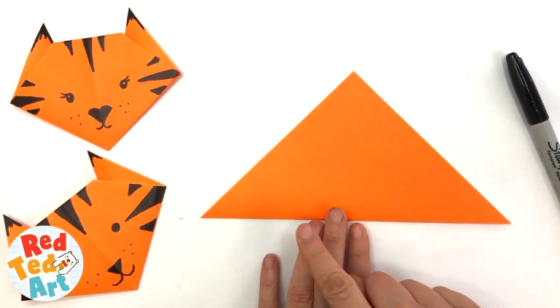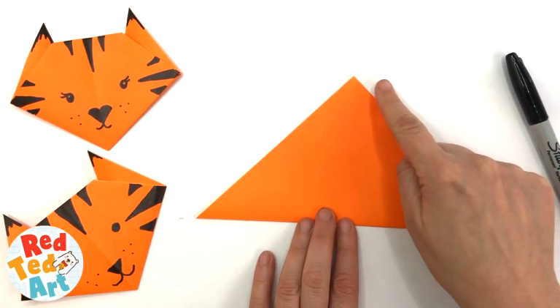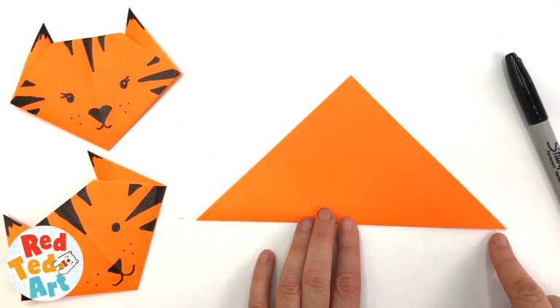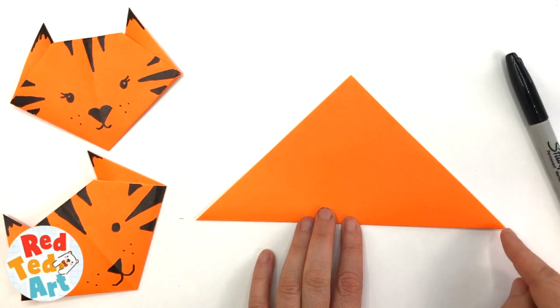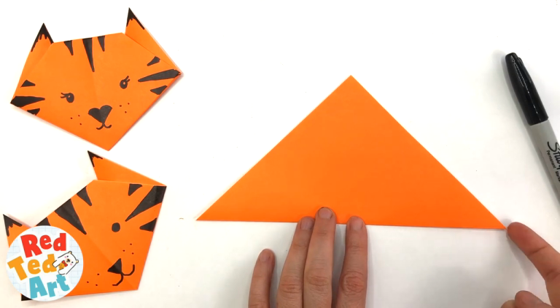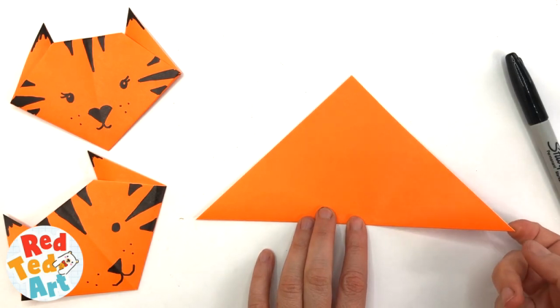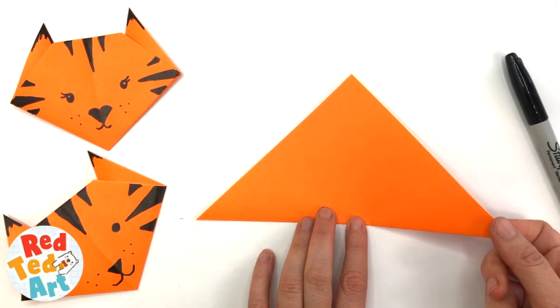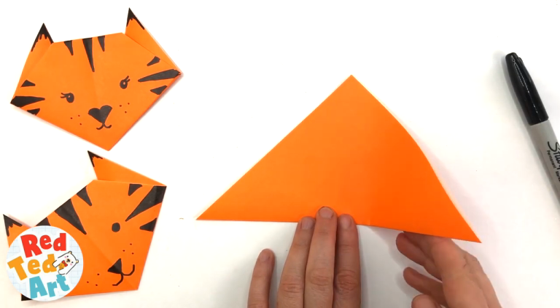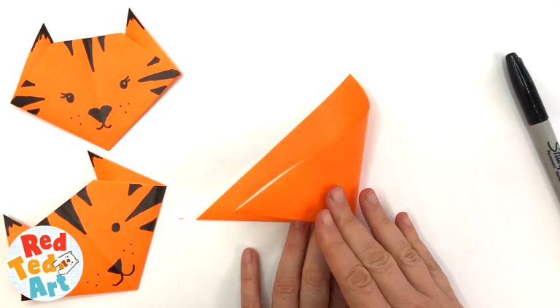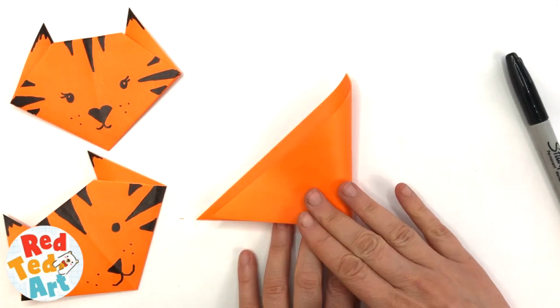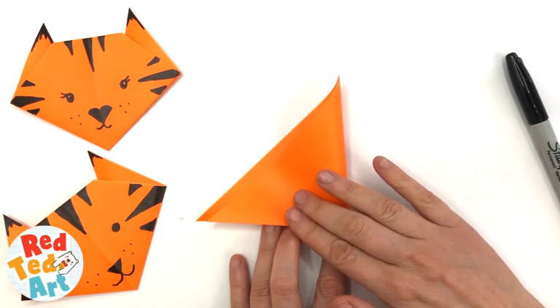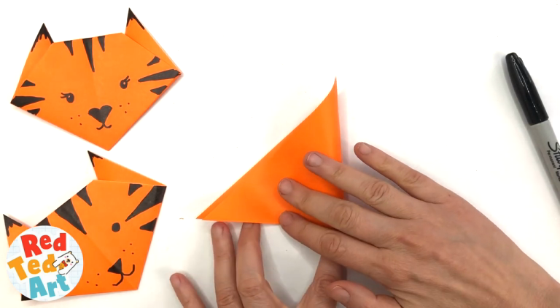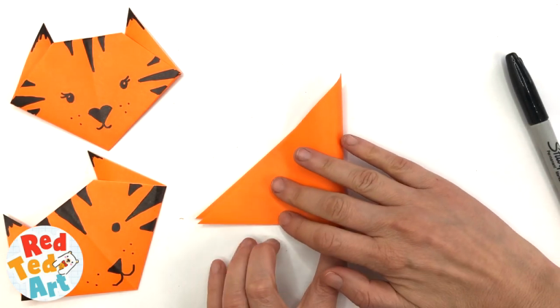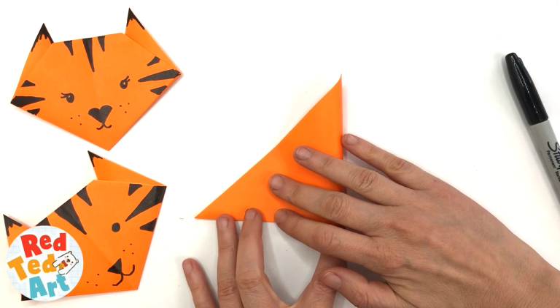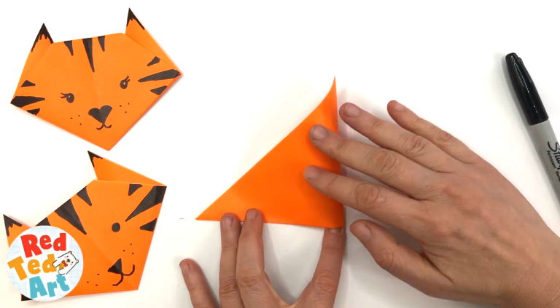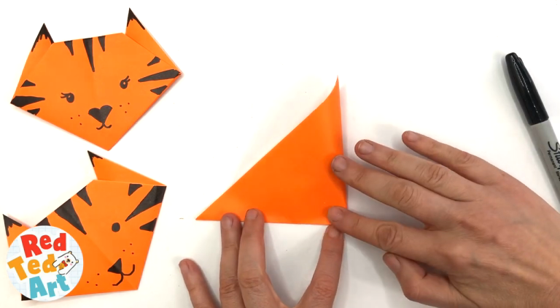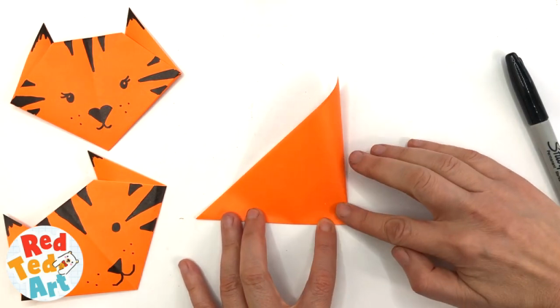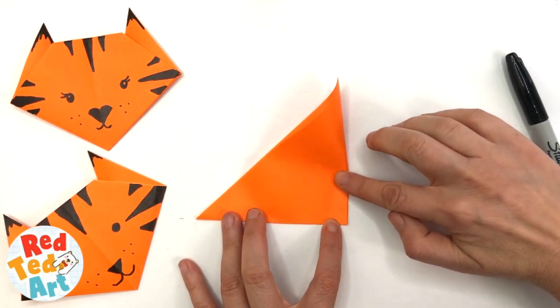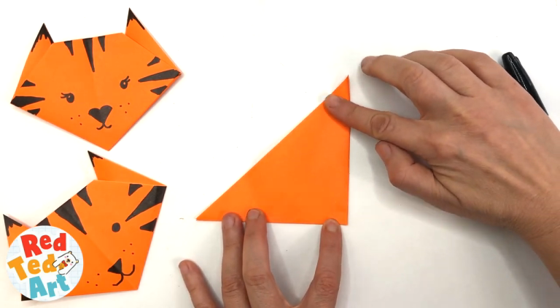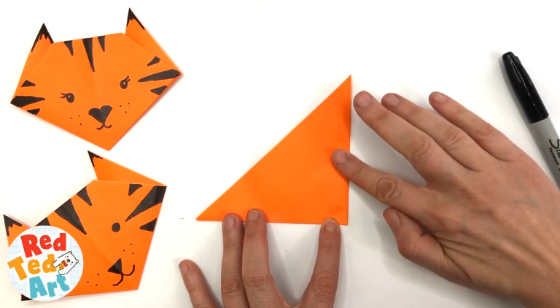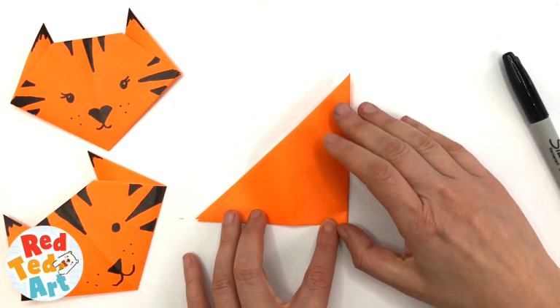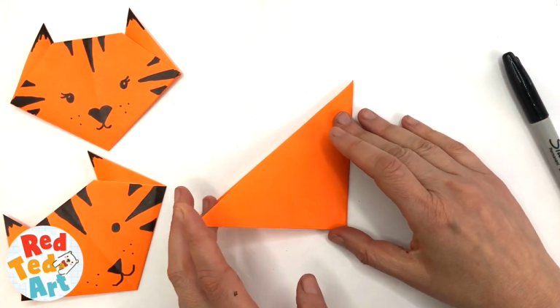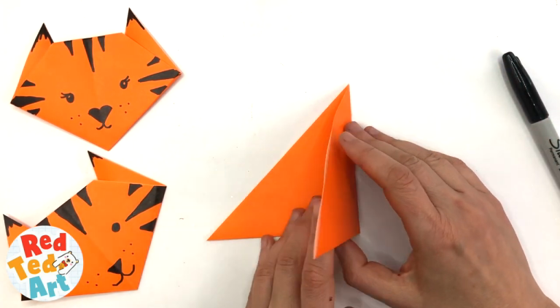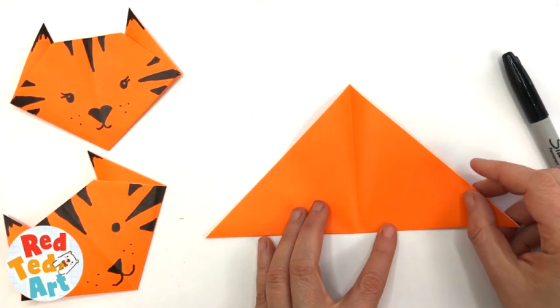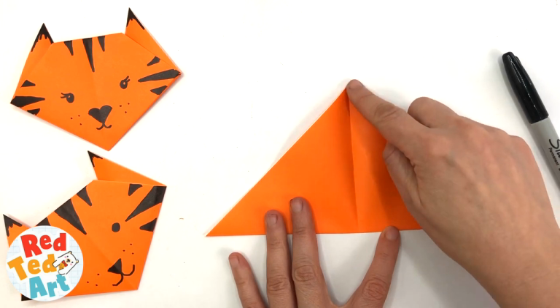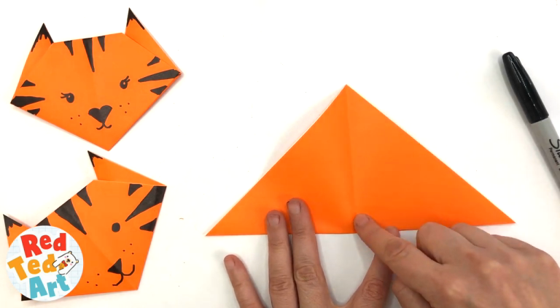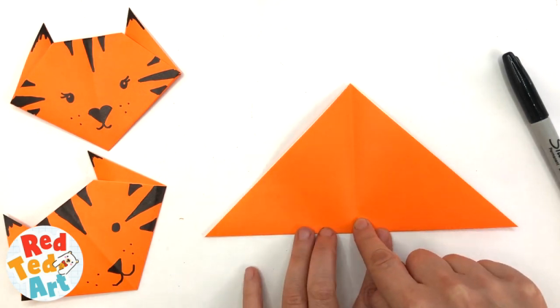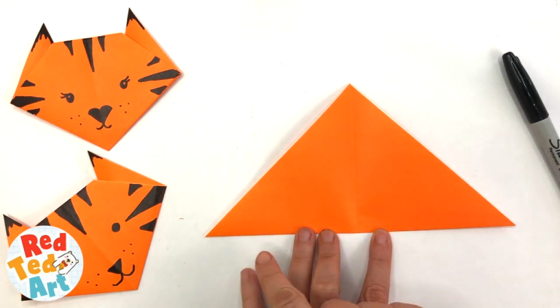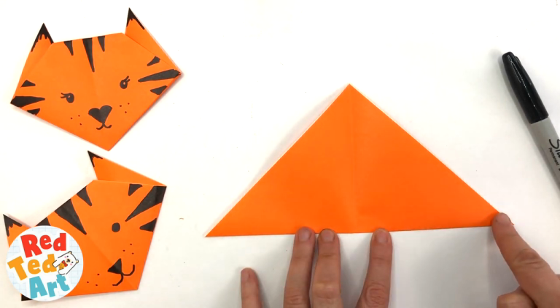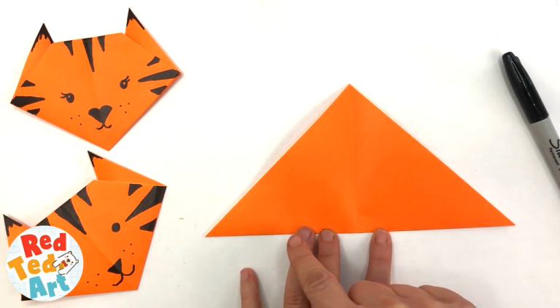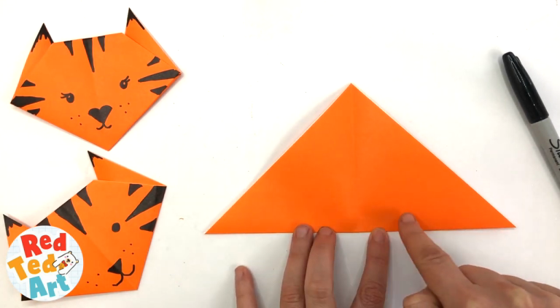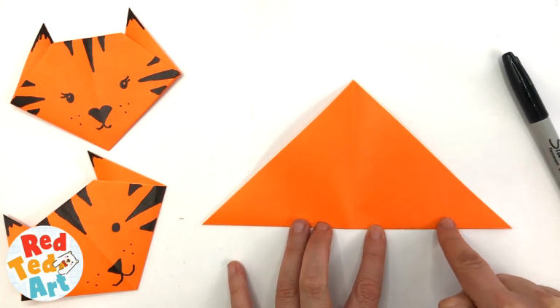So now you have a triangle. Fold this corner over to create a central crease. When you open it up, this crease is perpendicular to the bottom.